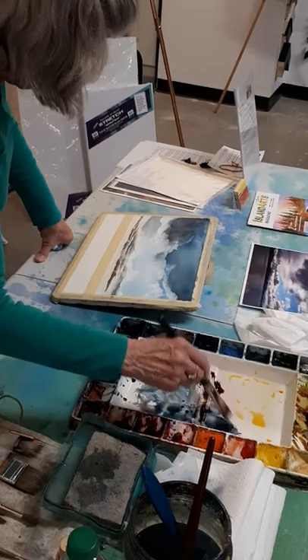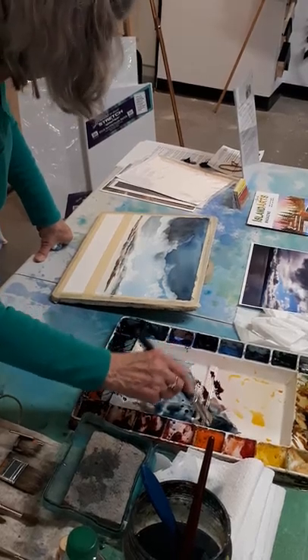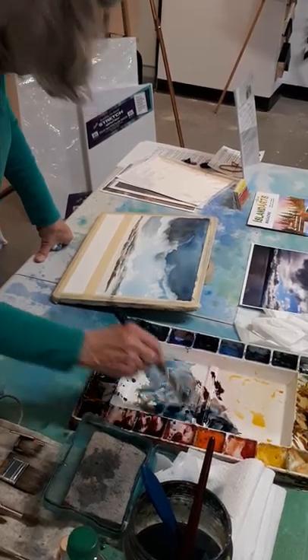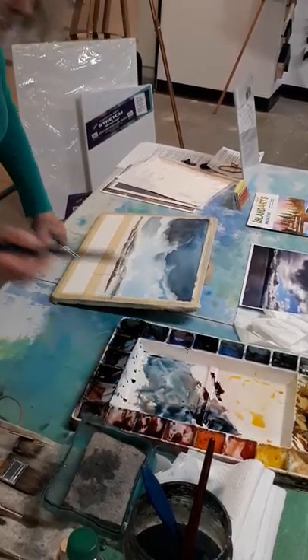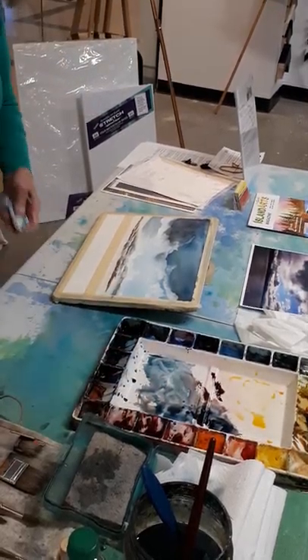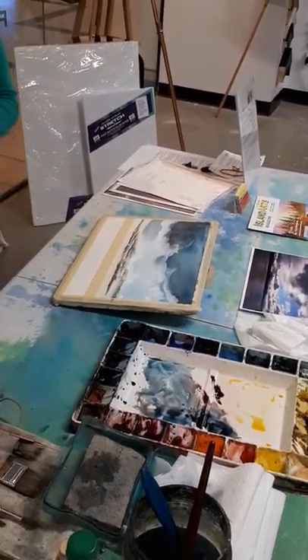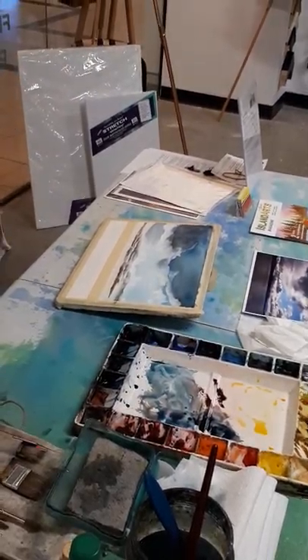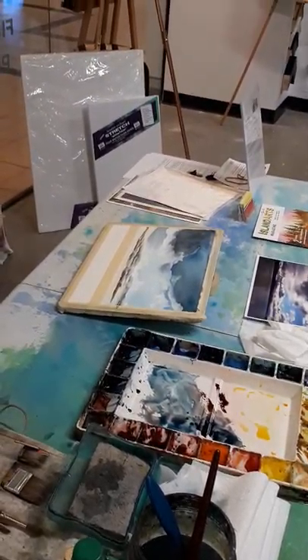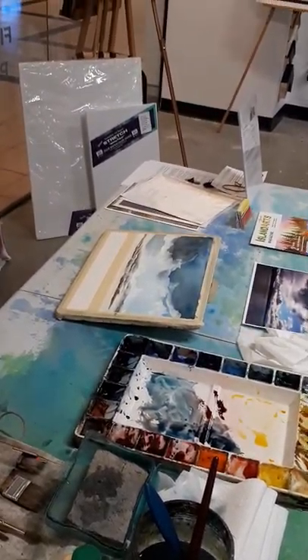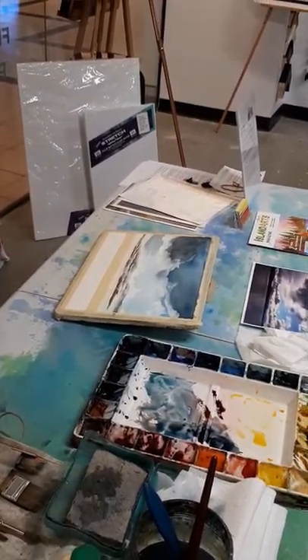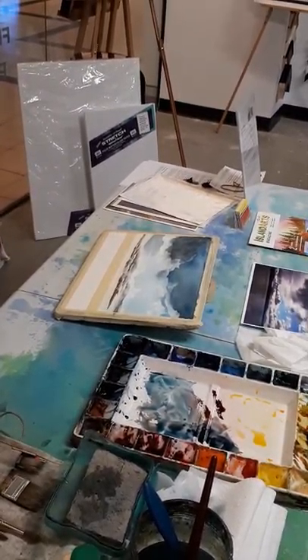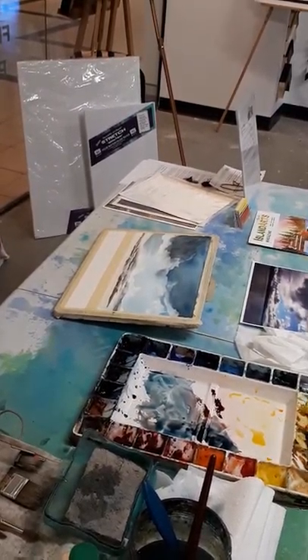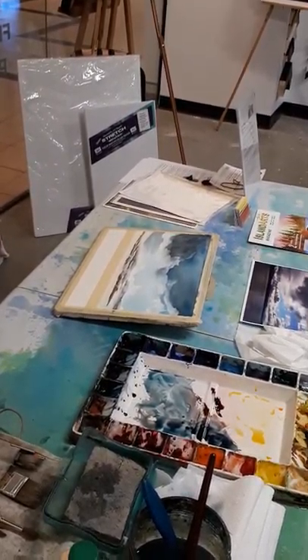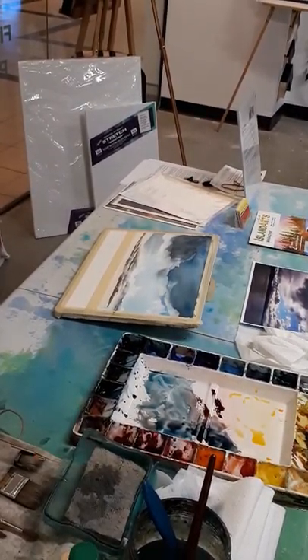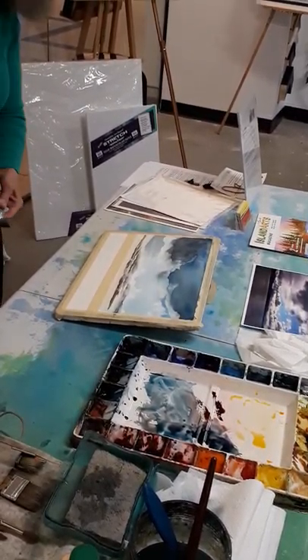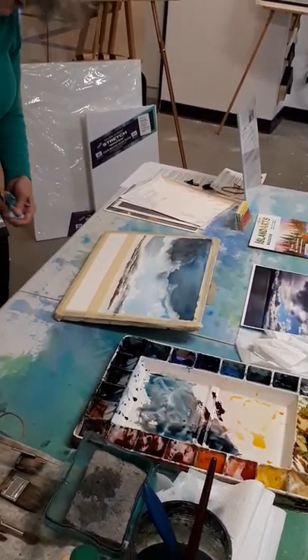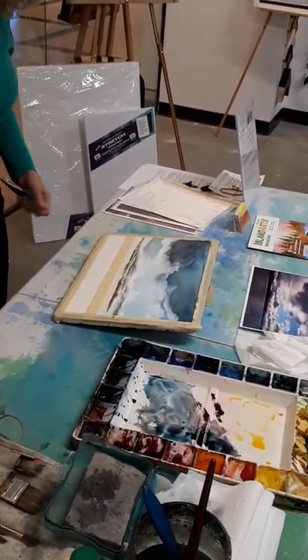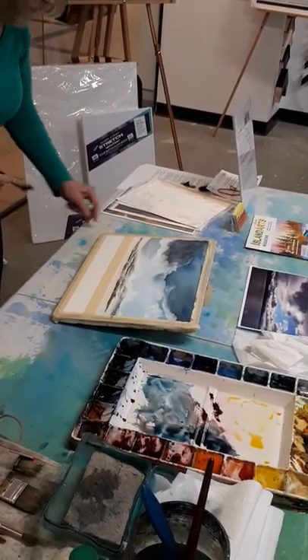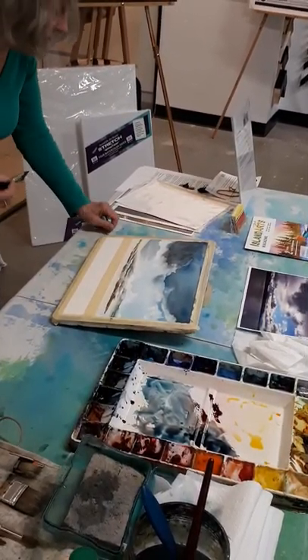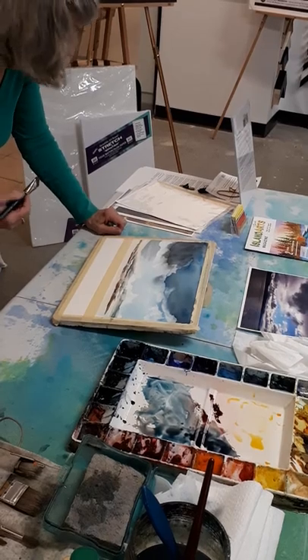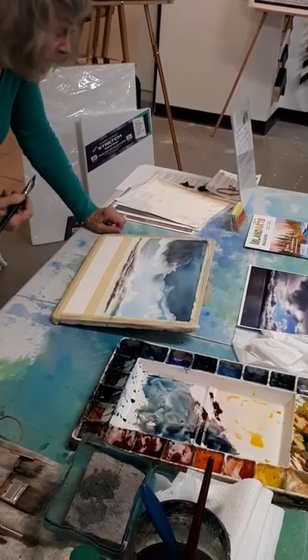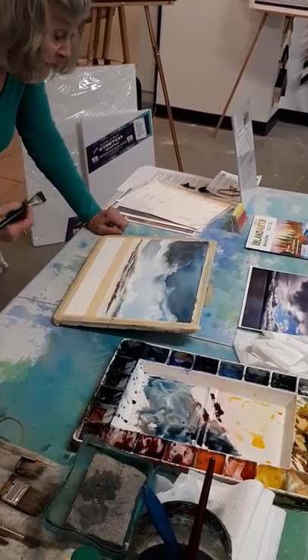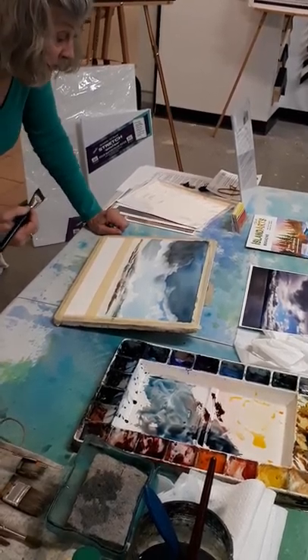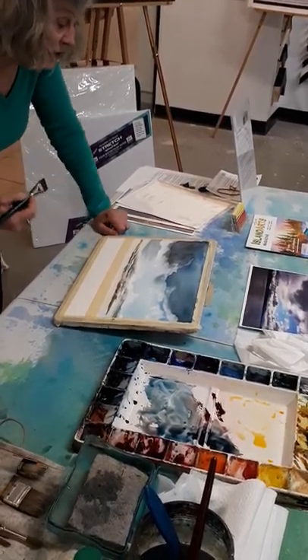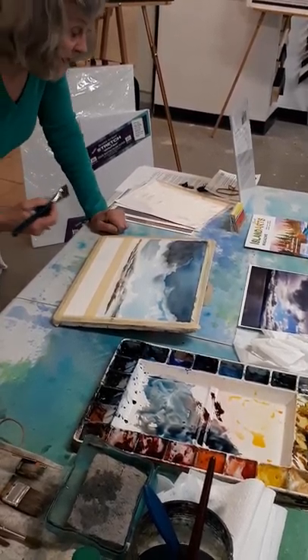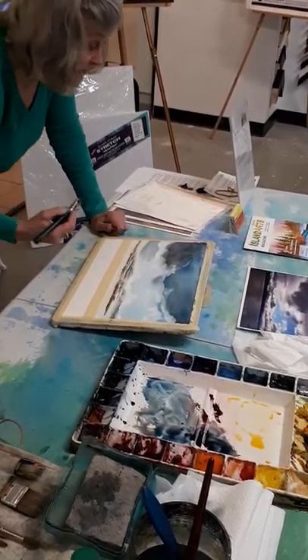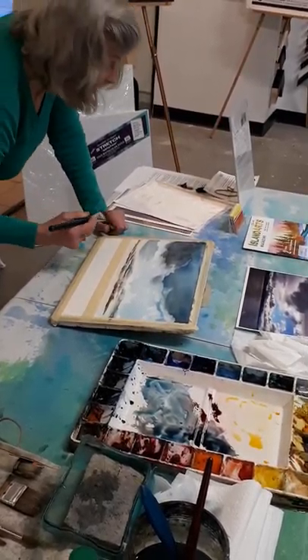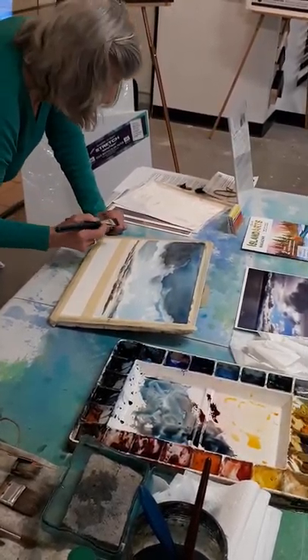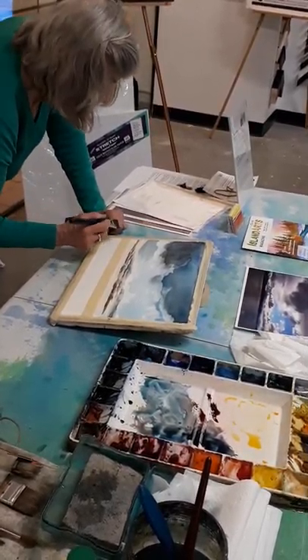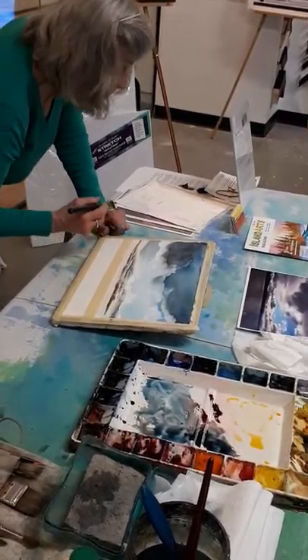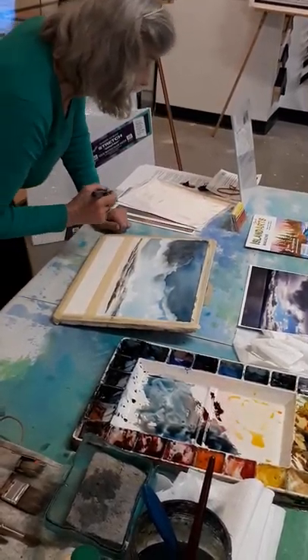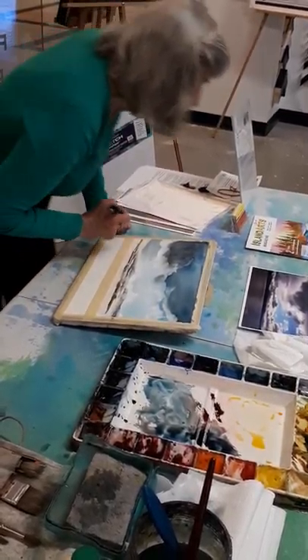As I mentioned, it's the only Payne's Gray — the Winsor & Newton Payne's Gray — that has a little bit of glue in it, which is what I like.